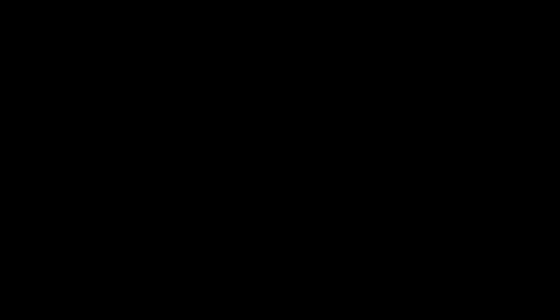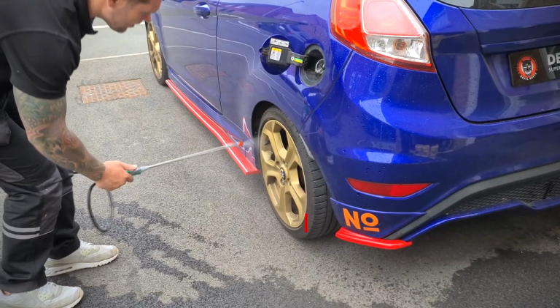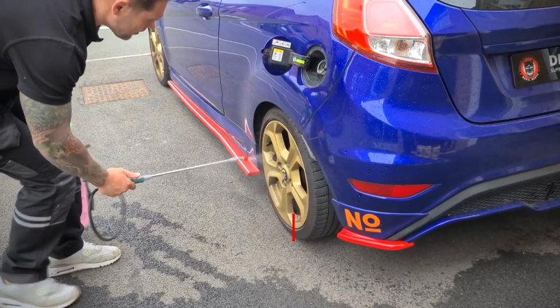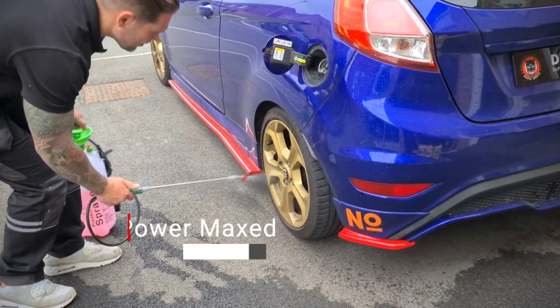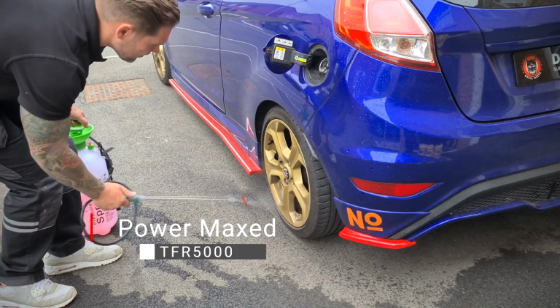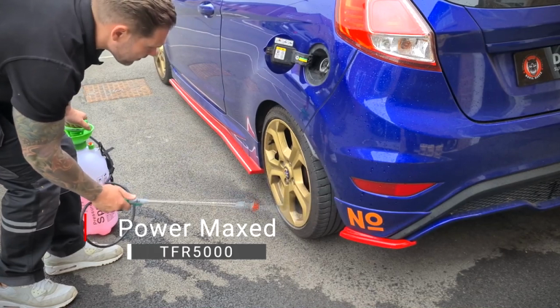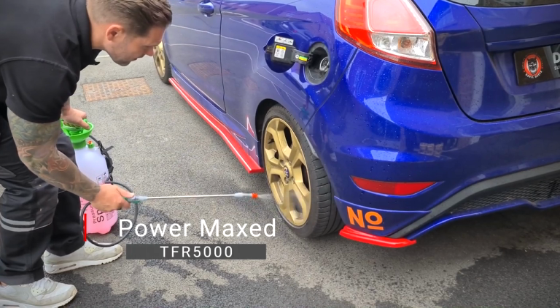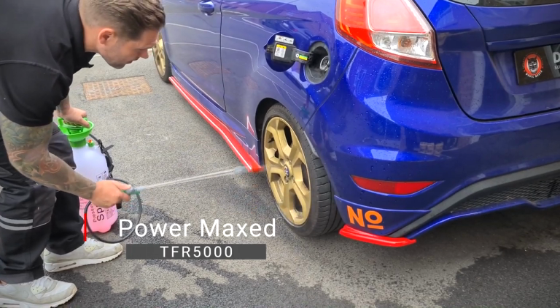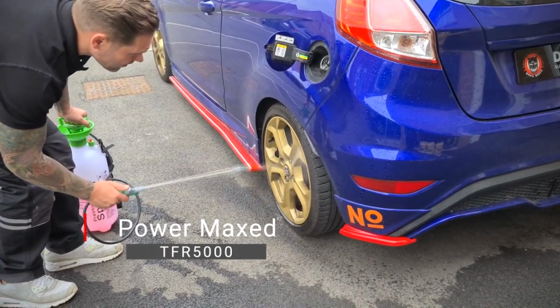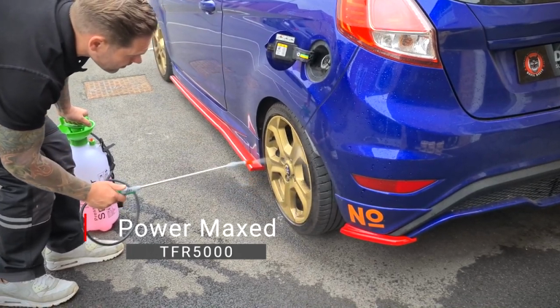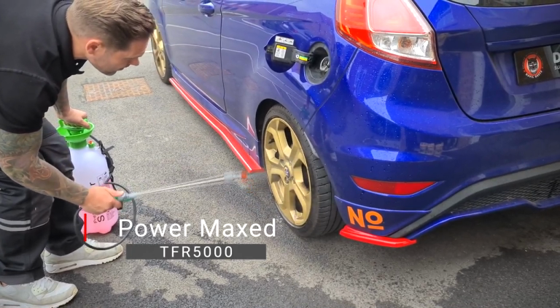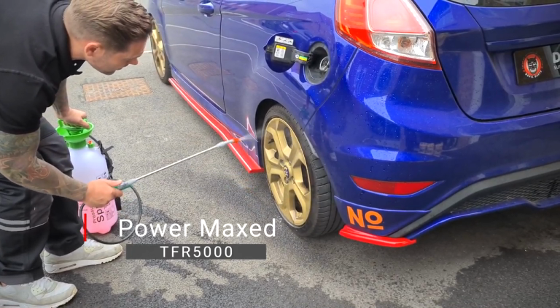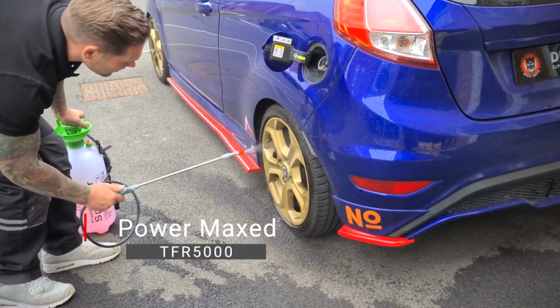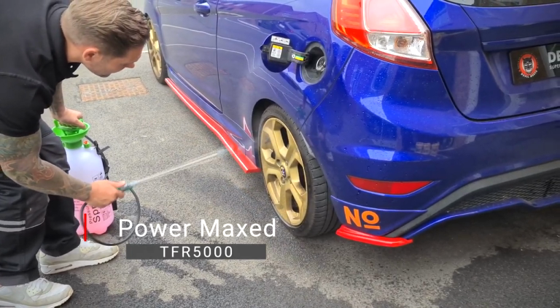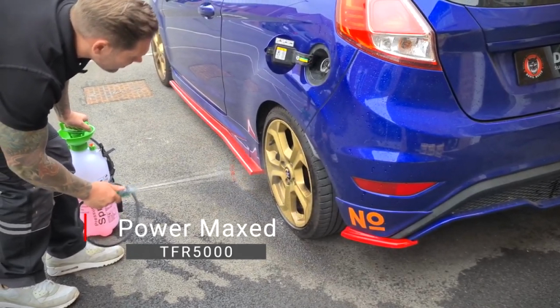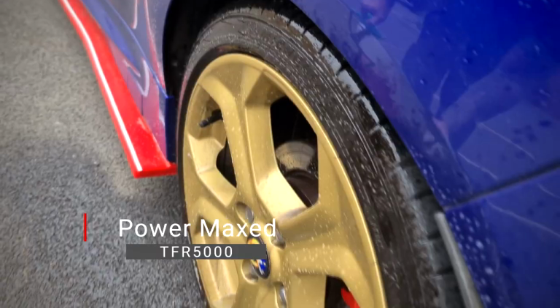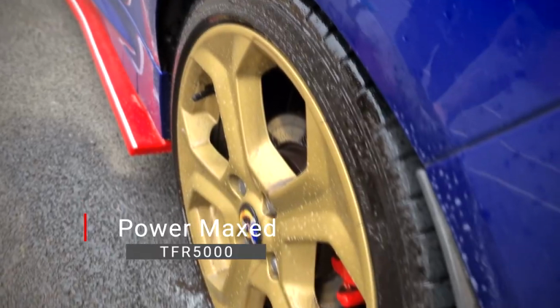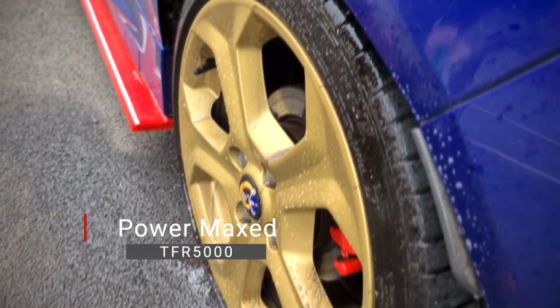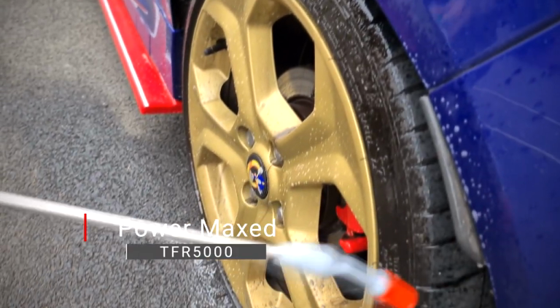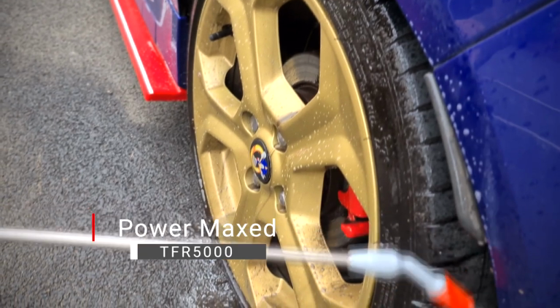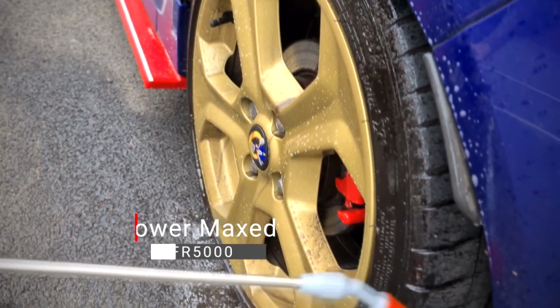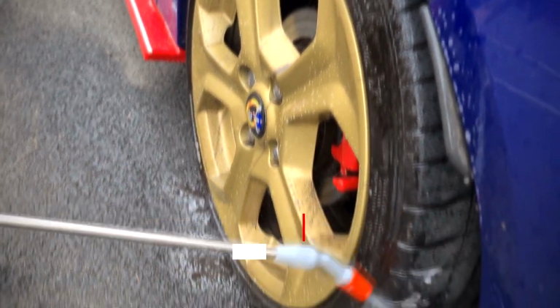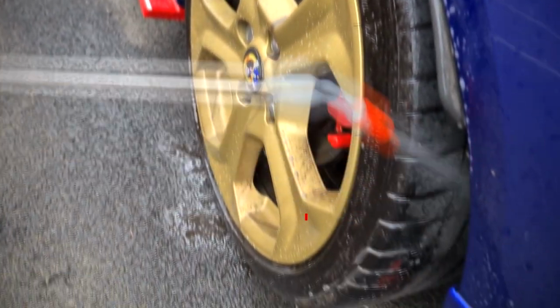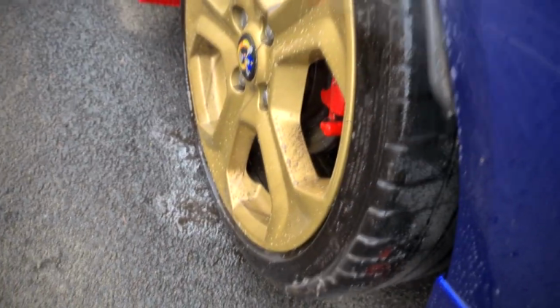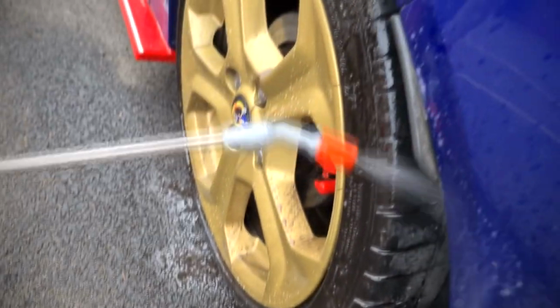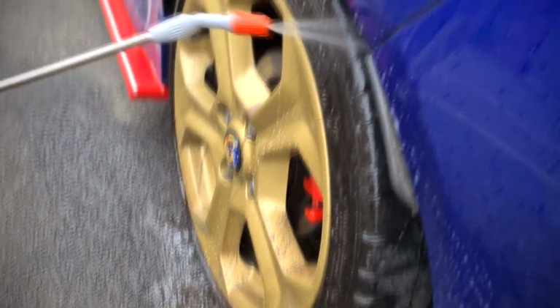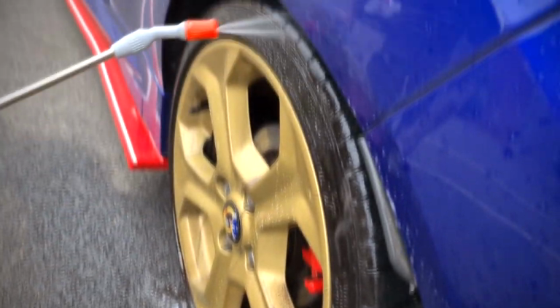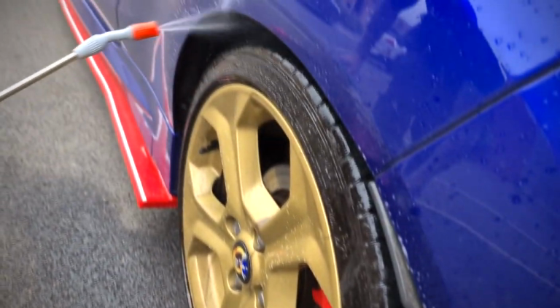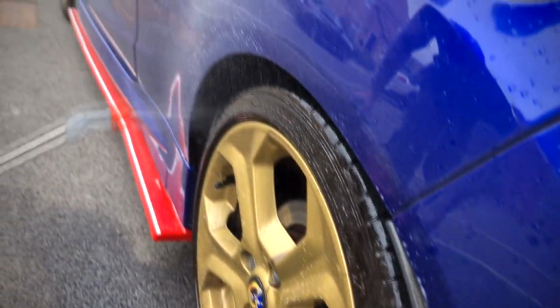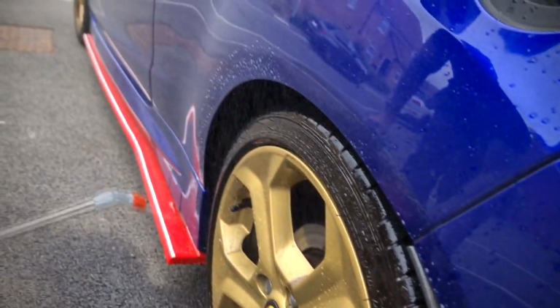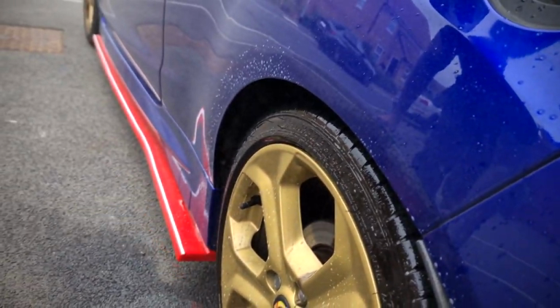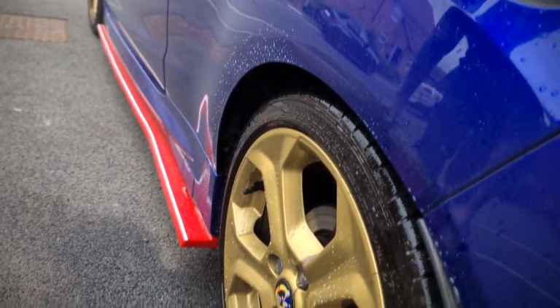The first thing we need to focus on are those gold alloy wheels. Removing the dirt, the fallout and brake dust, they're going to look as shiny as the gold rings Sonic loves to collect in the game.